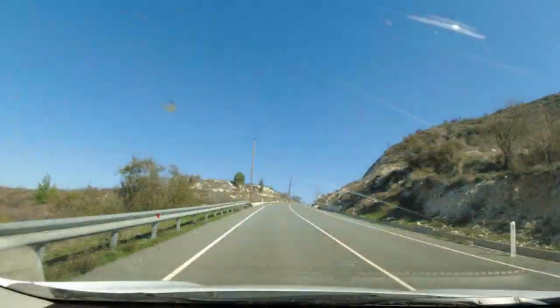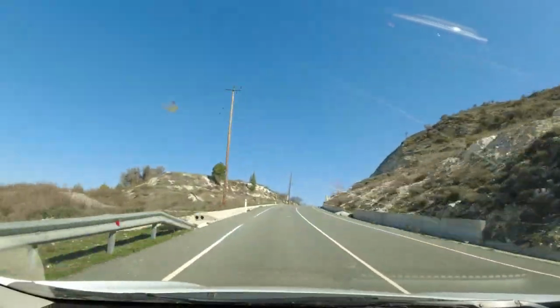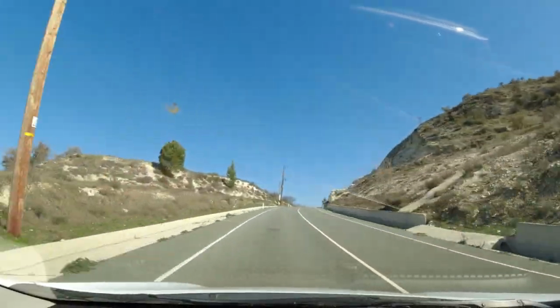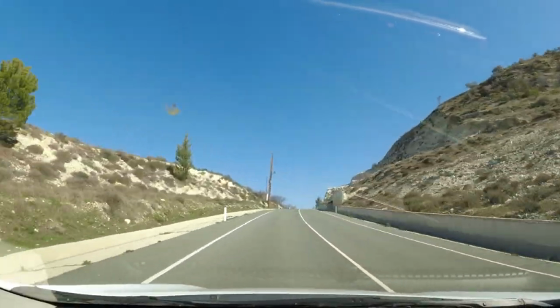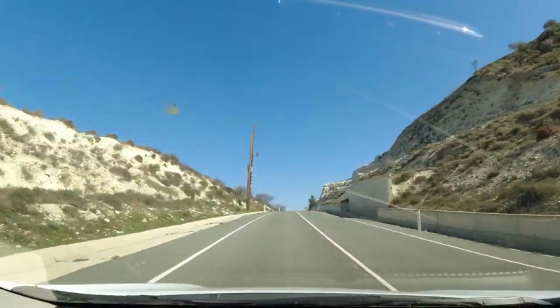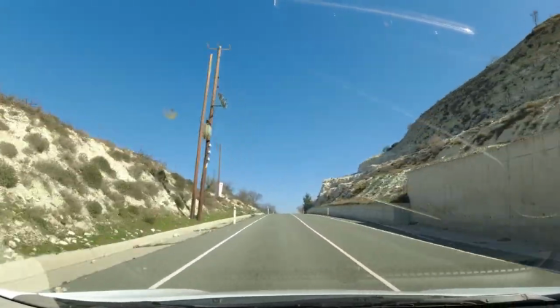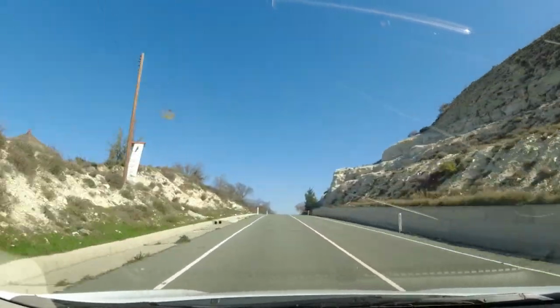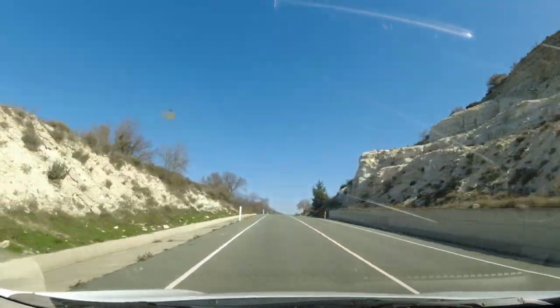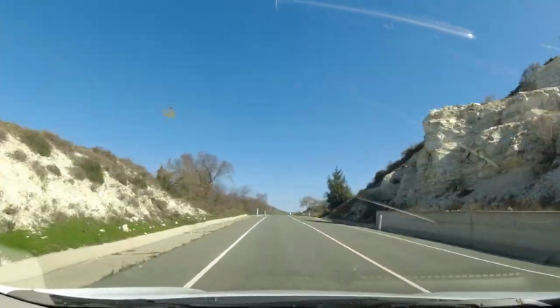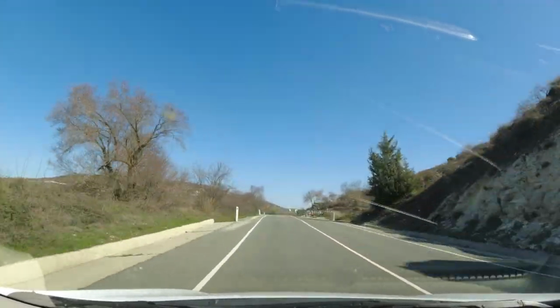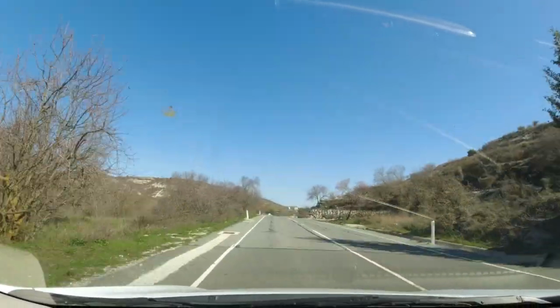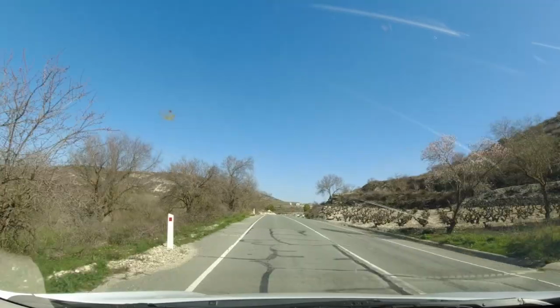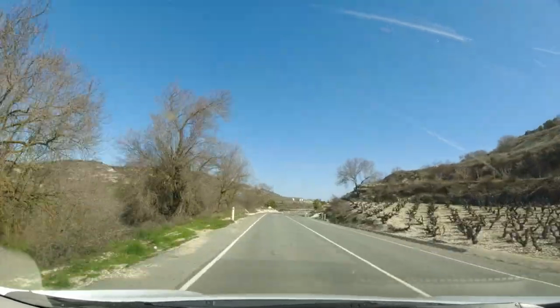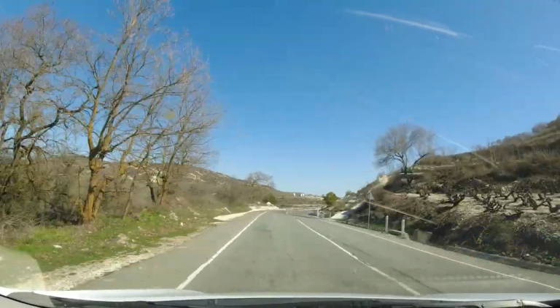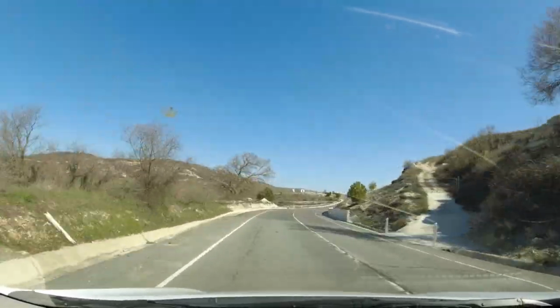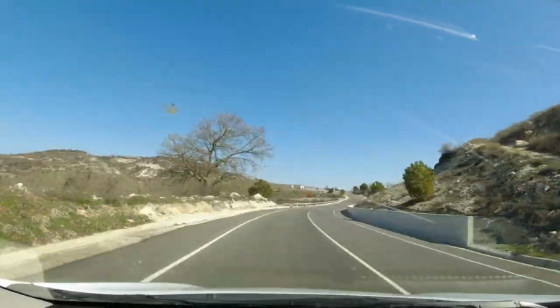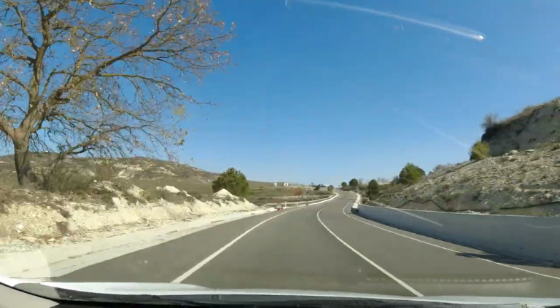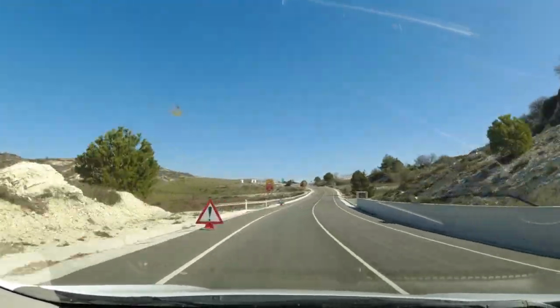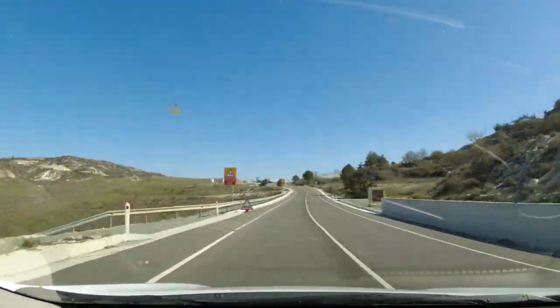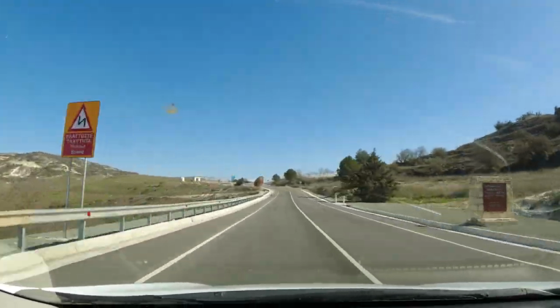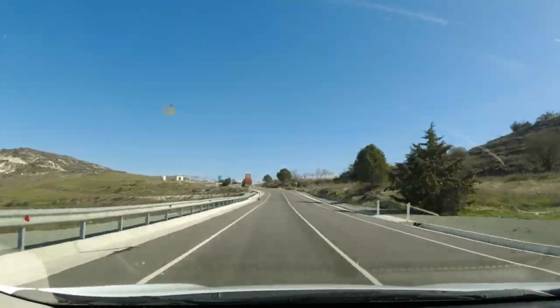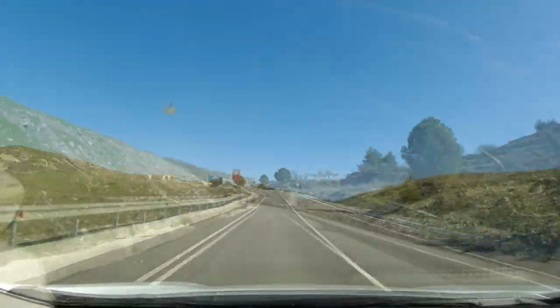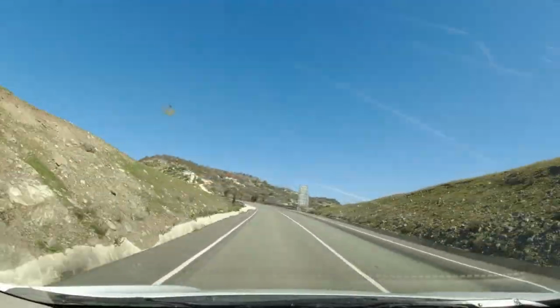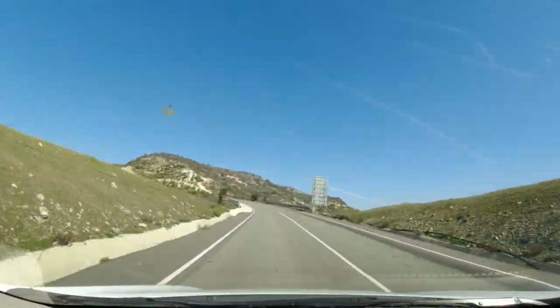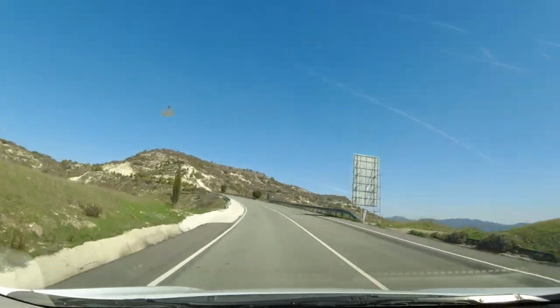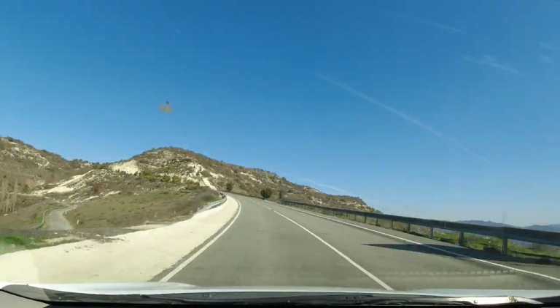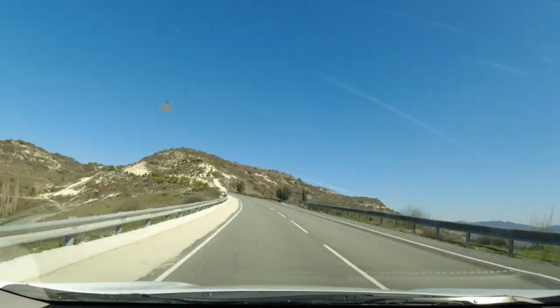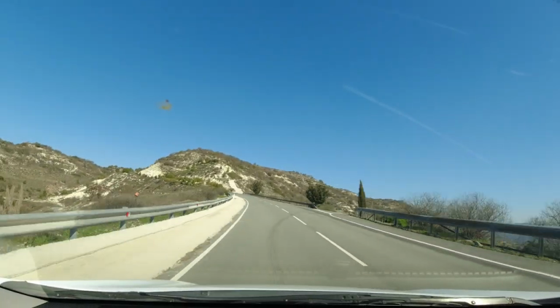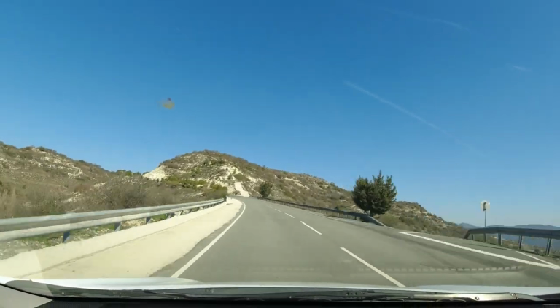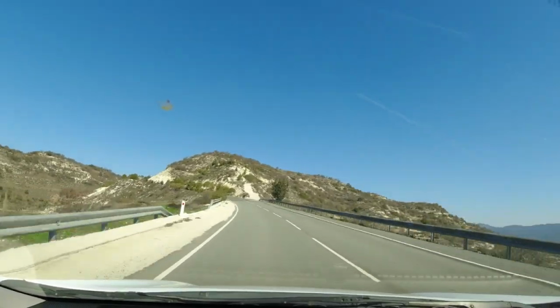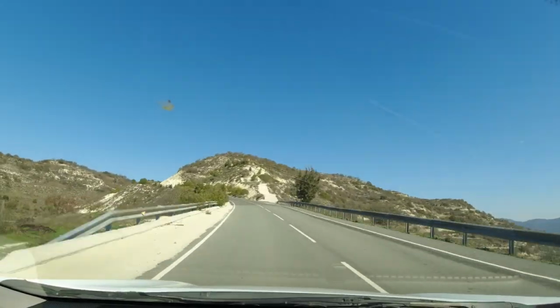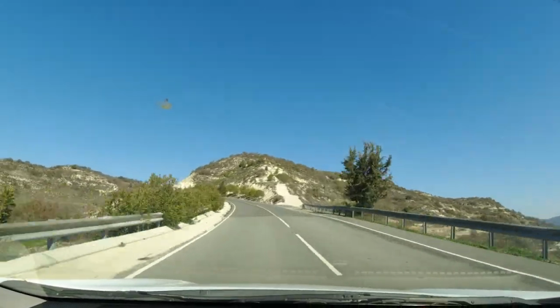Hopefully you're enjoying this little drive in Cyprus. If you are, why not give us a like — we'd really appreciate that. And if you like my style of videos, why not subscribe so you can follow us on our travels near and far.